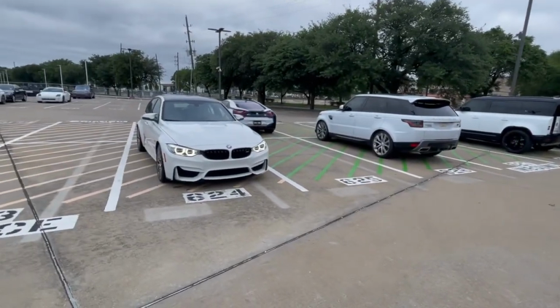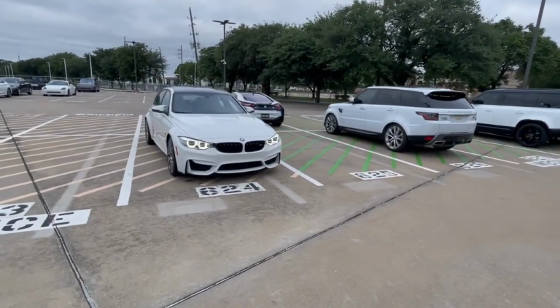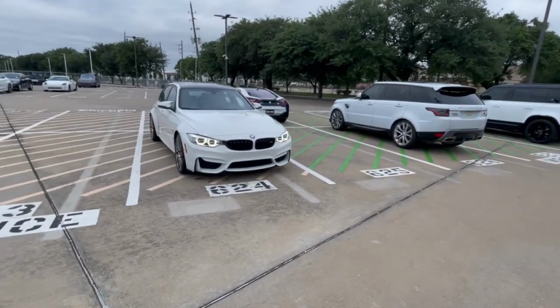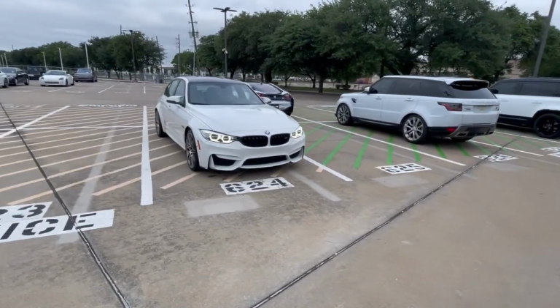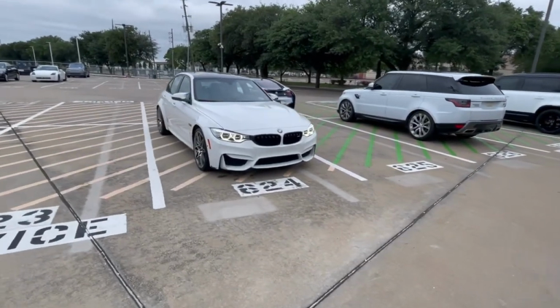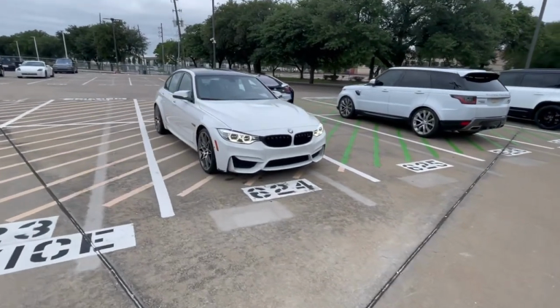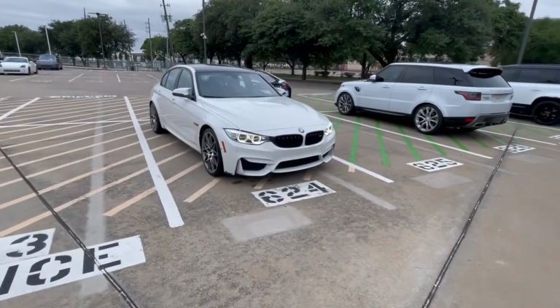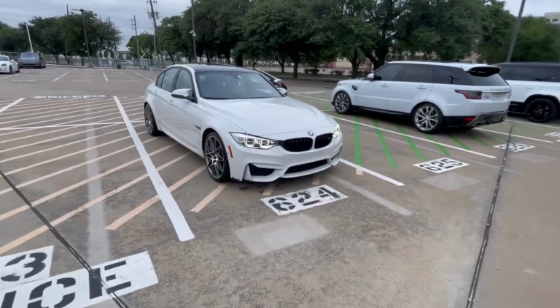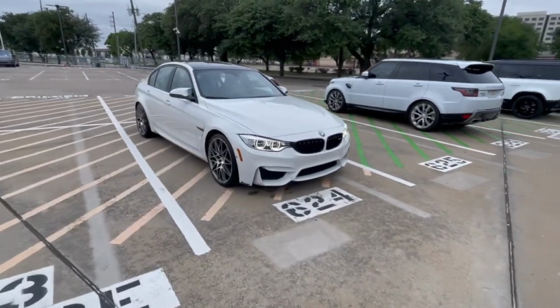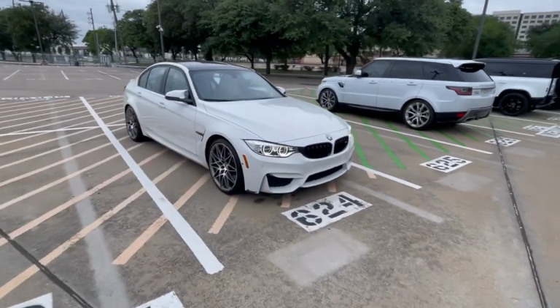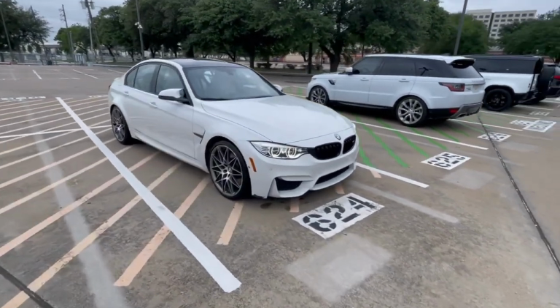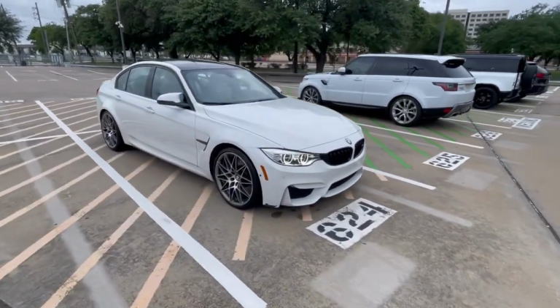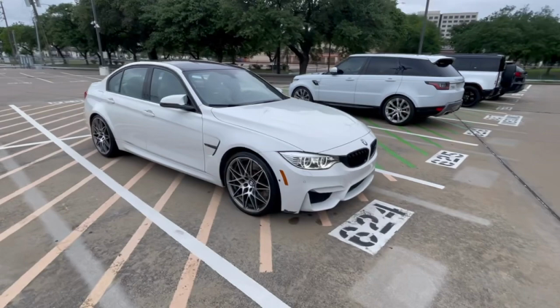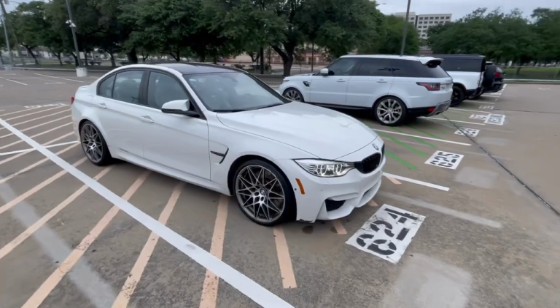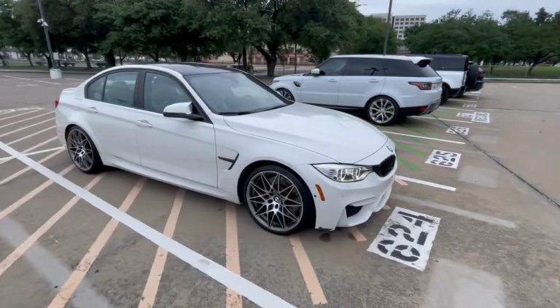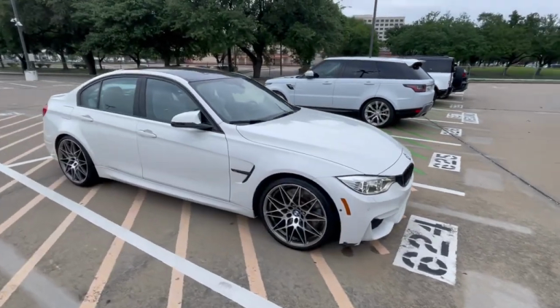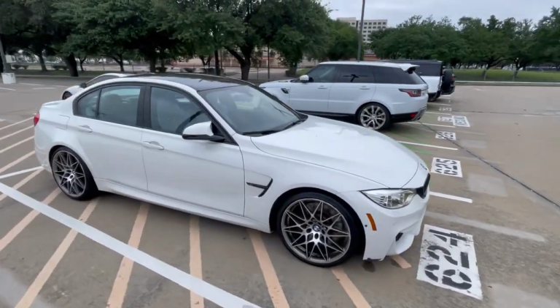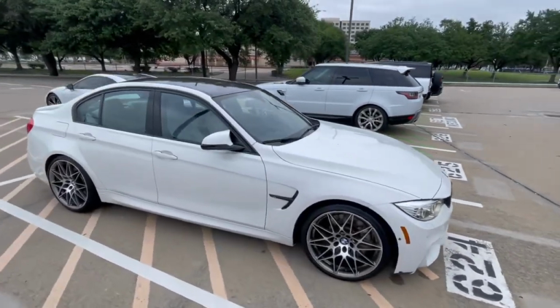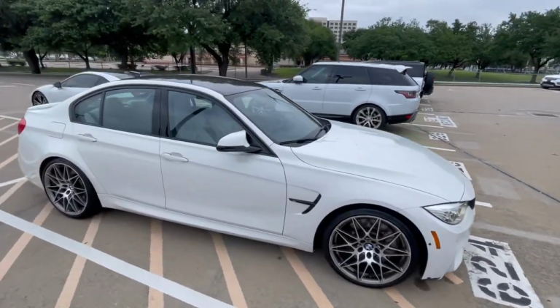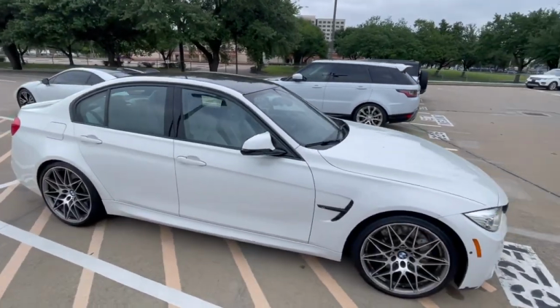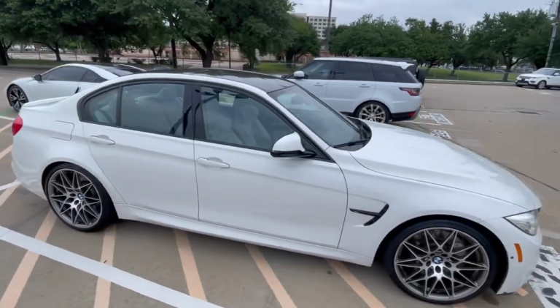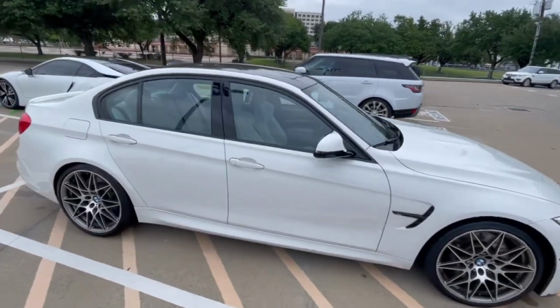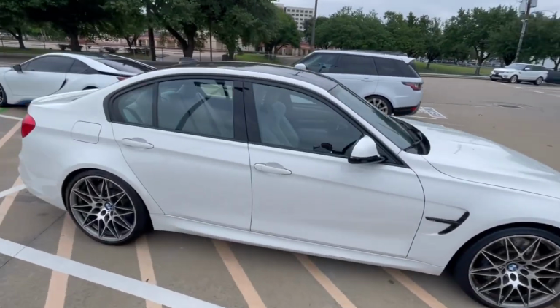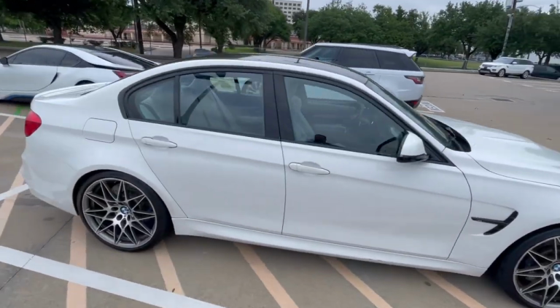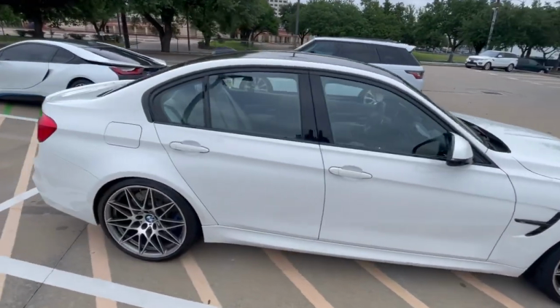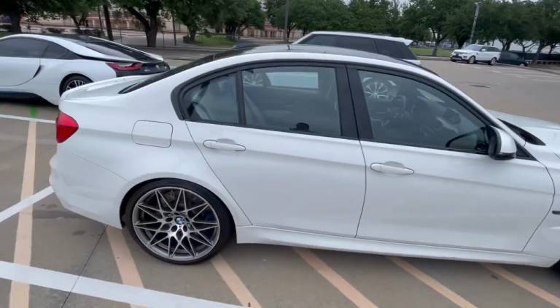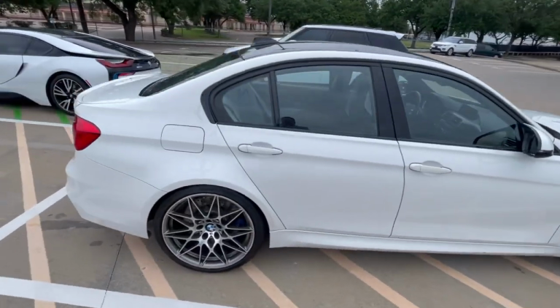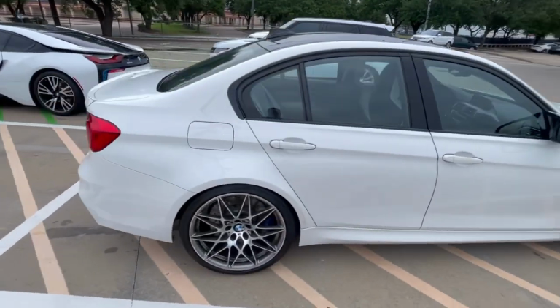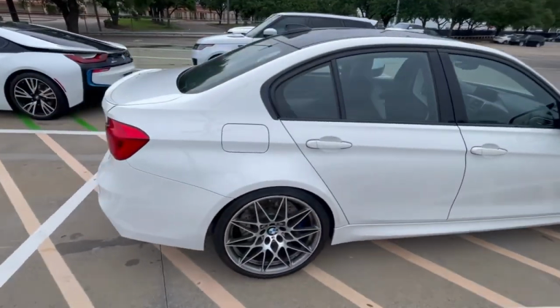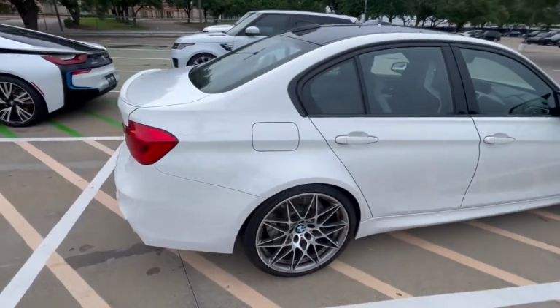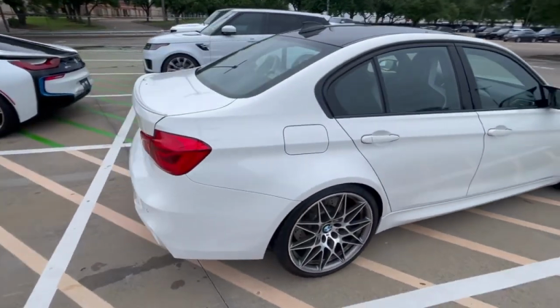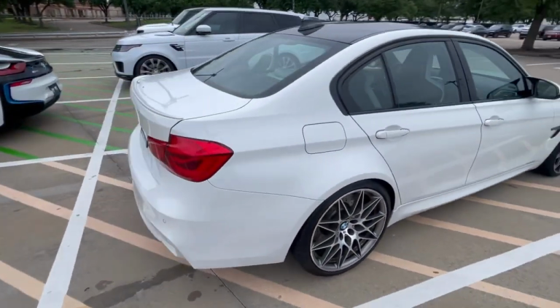I'm gonna tease you a little bit — this is a BMW M3, I think it's a few years old, maybe a '17 or an '18.